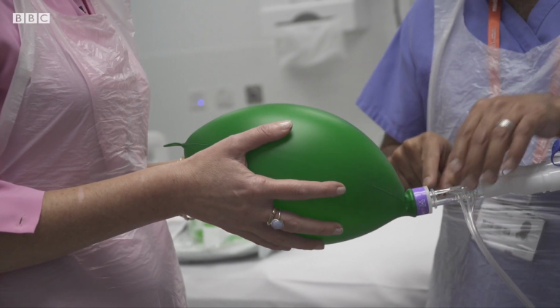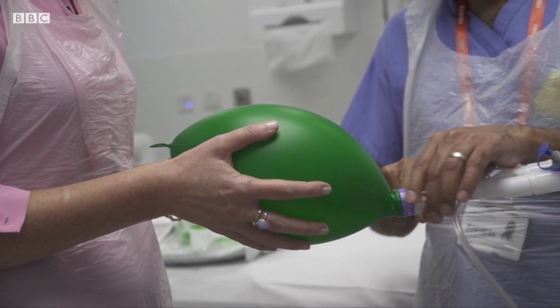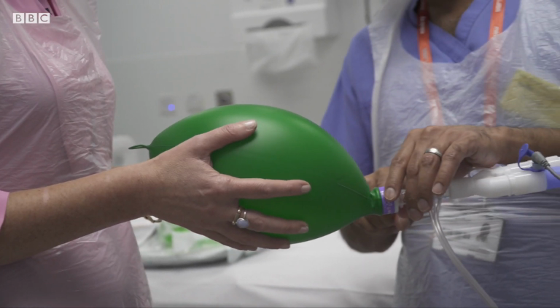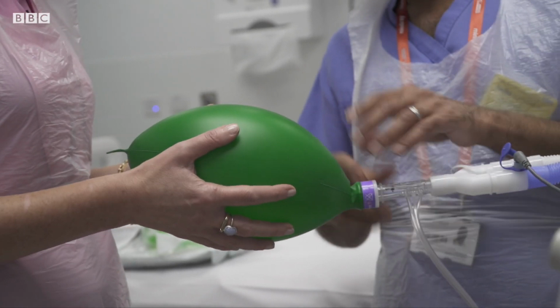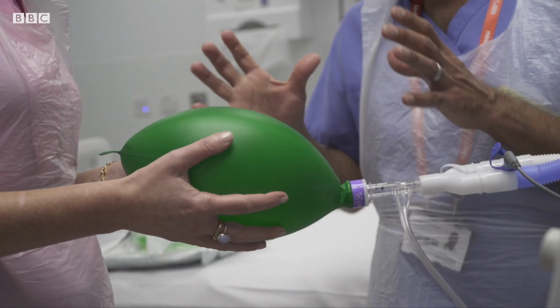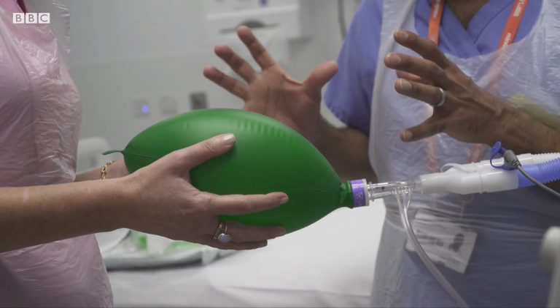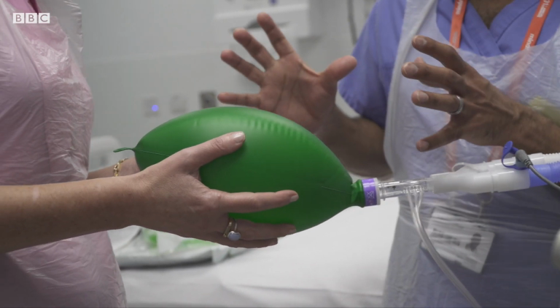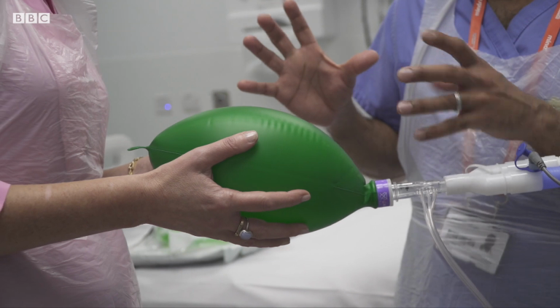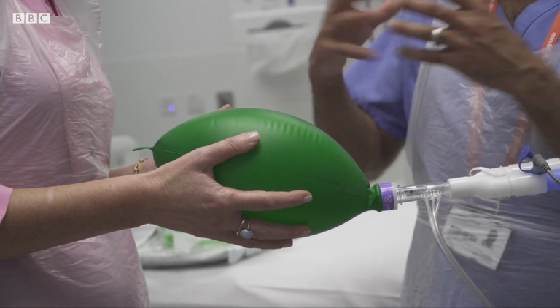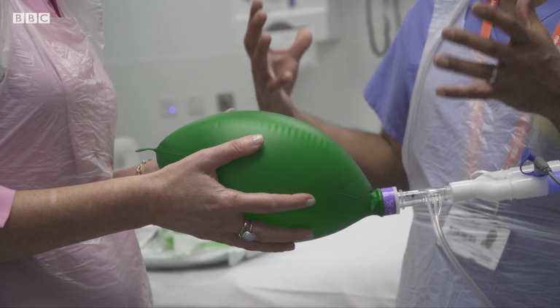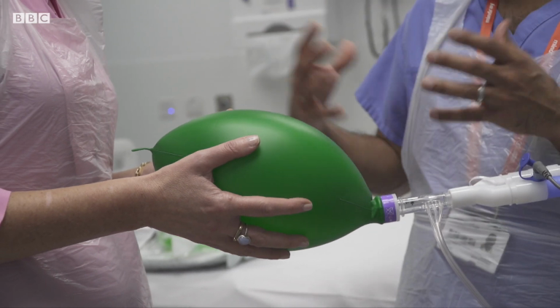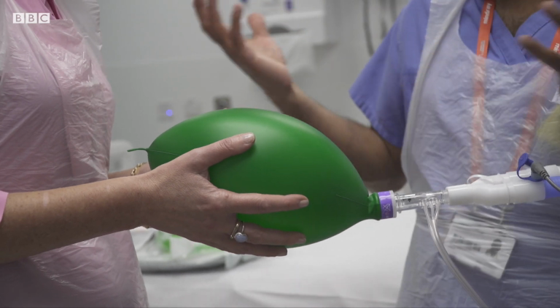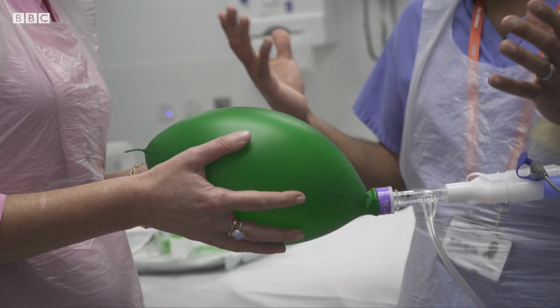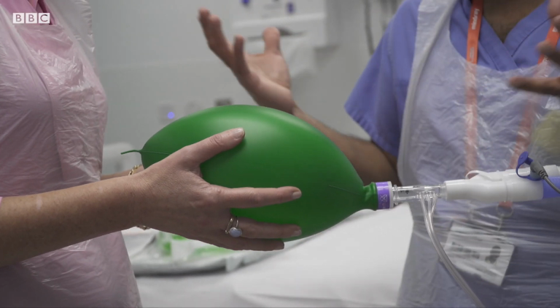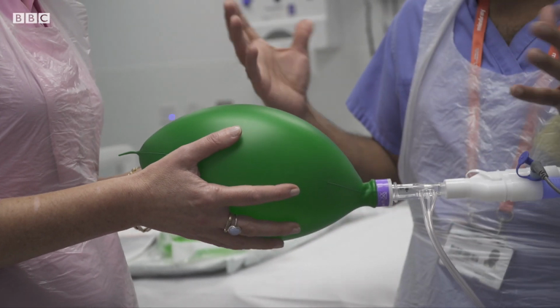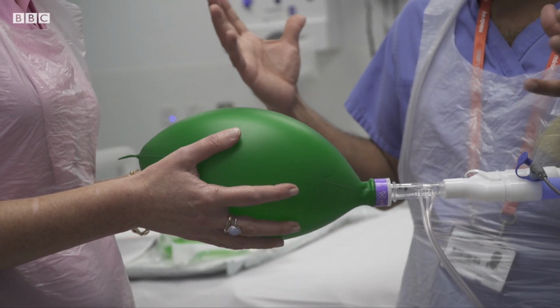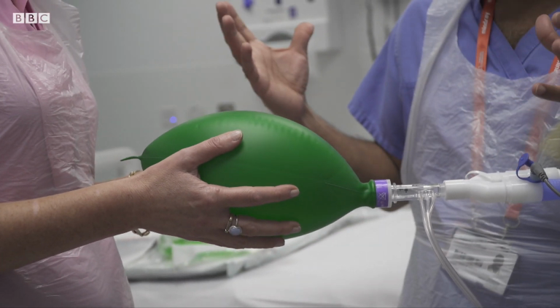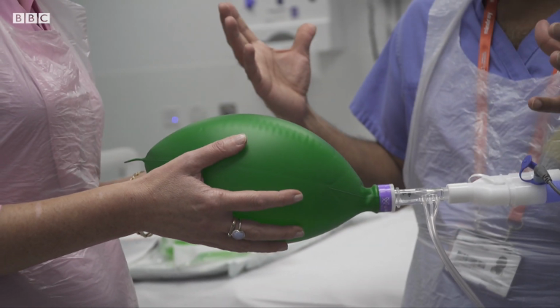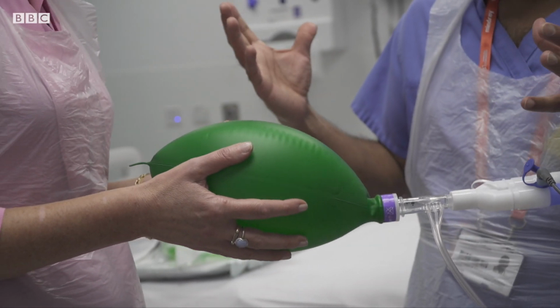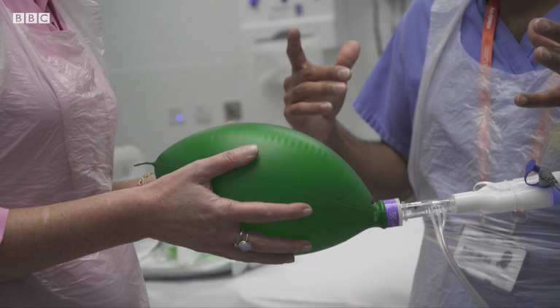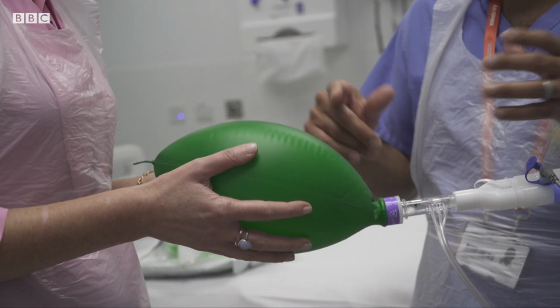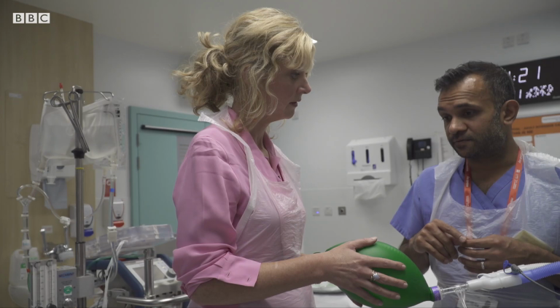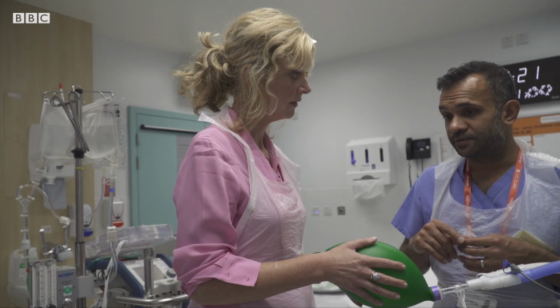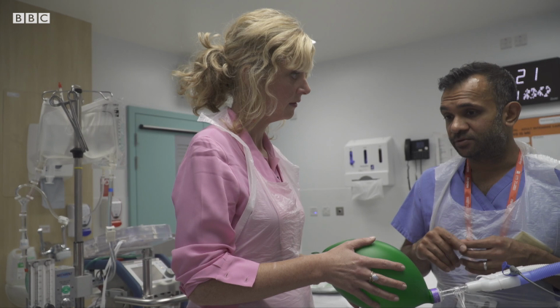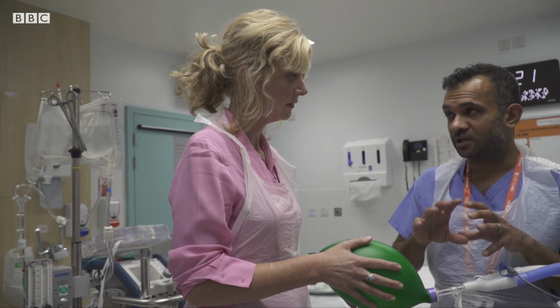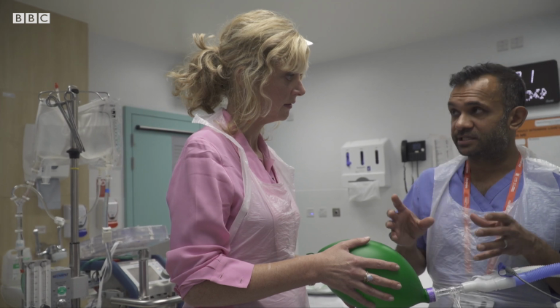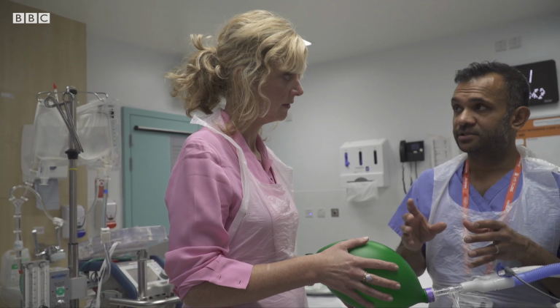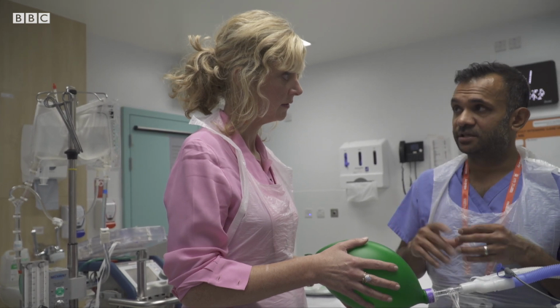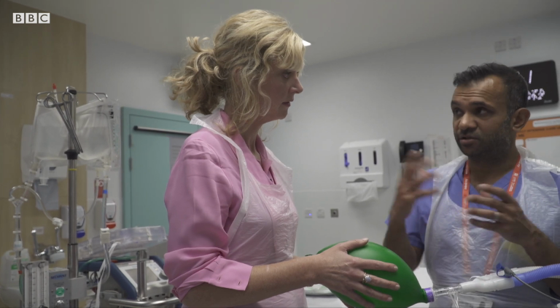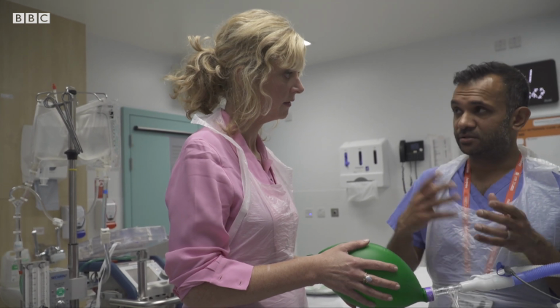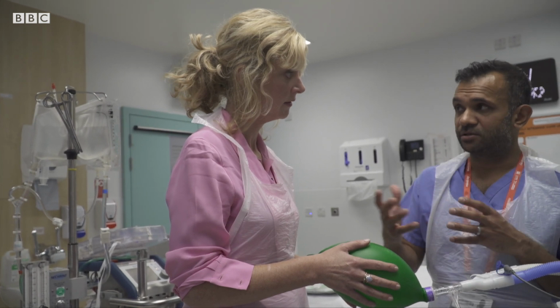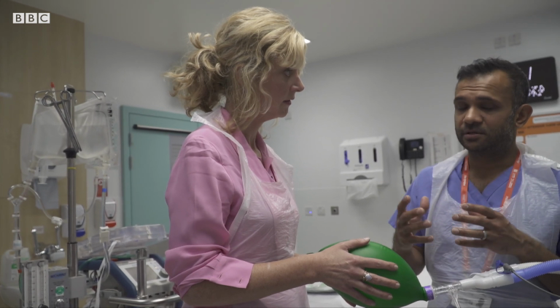Despite the ventilator helping Yussin's recovery, Imperial College London and Royal Brompton Hospital have discovered that ventilators can also be damaging to patients when too much oxygen causes the lungs to over inflate.